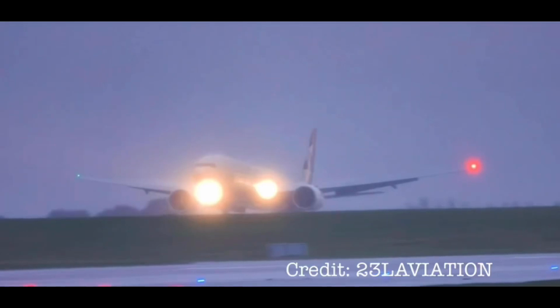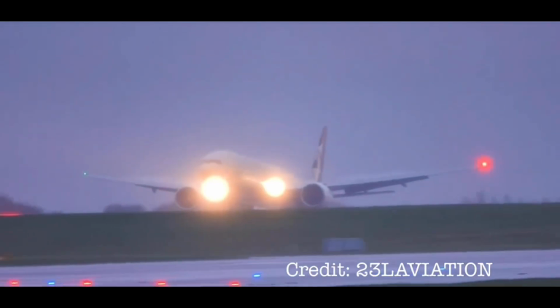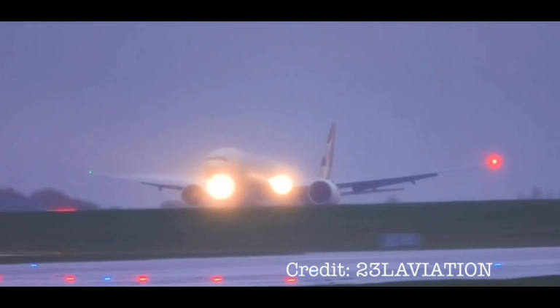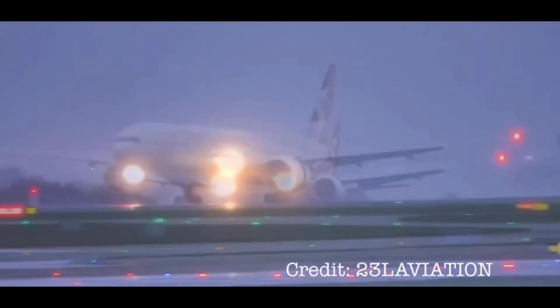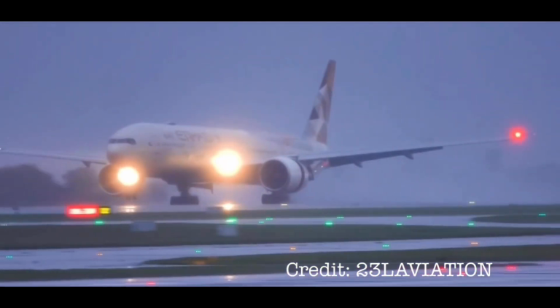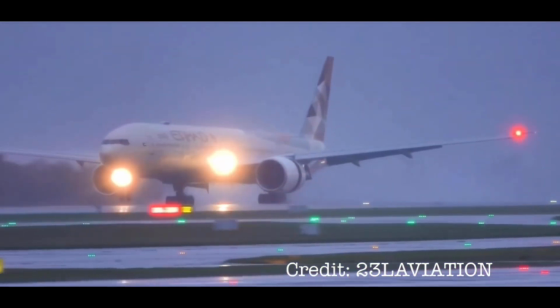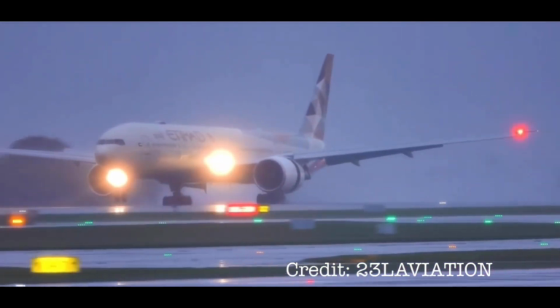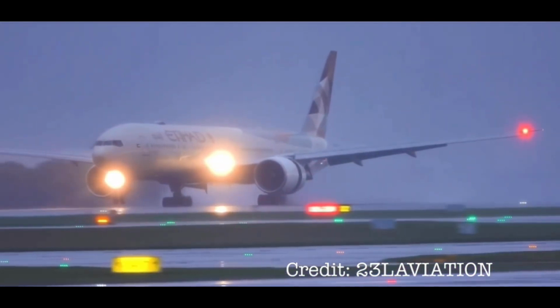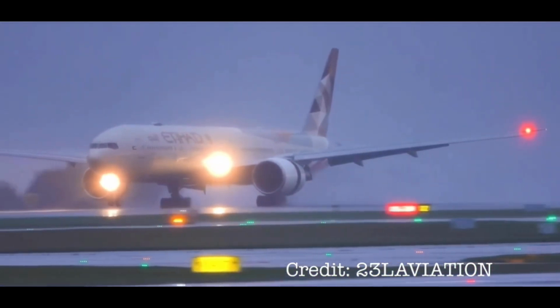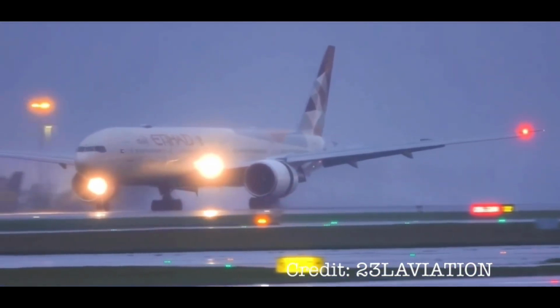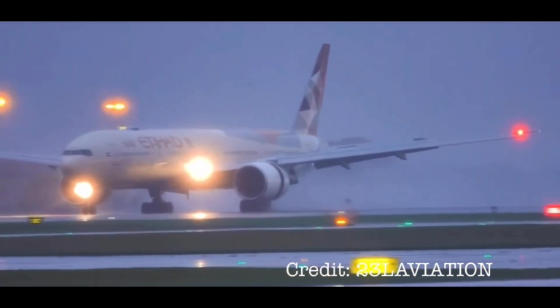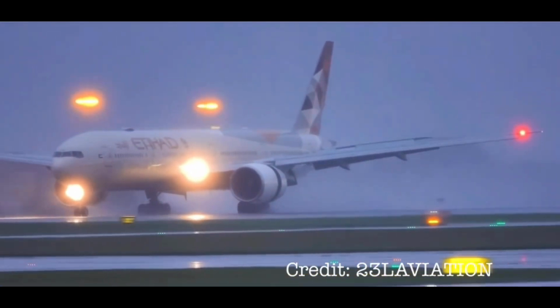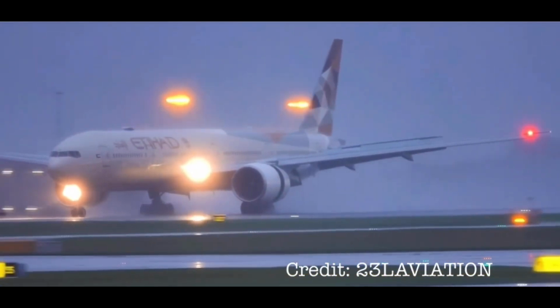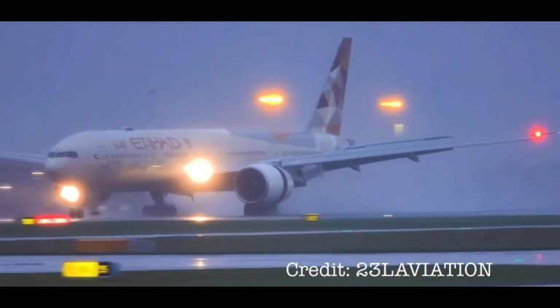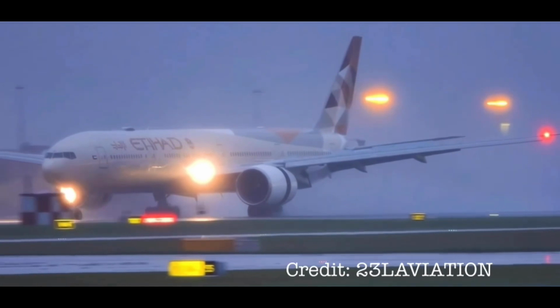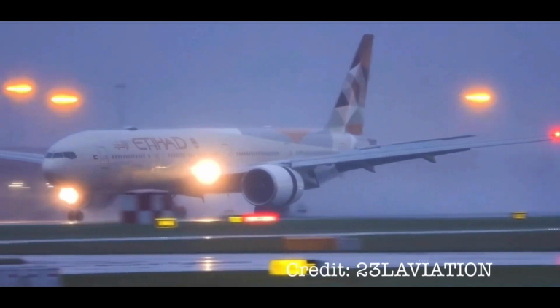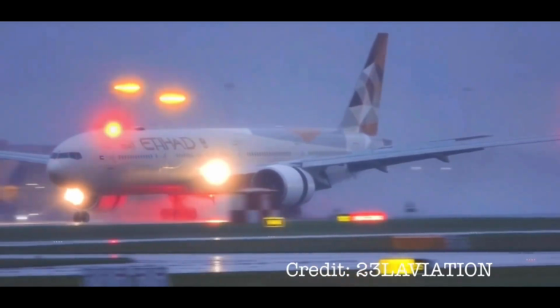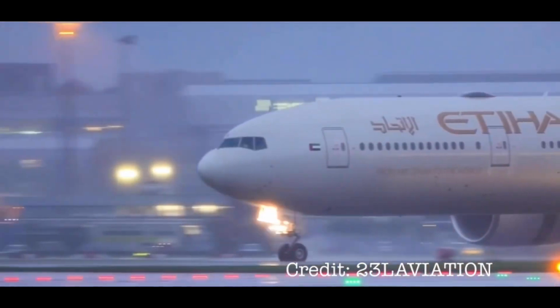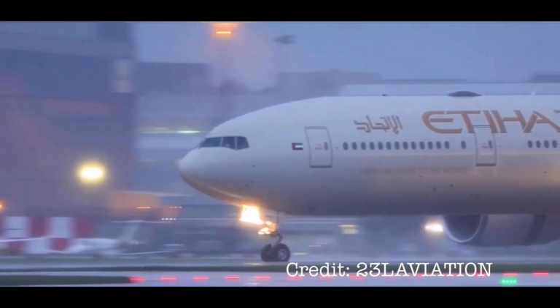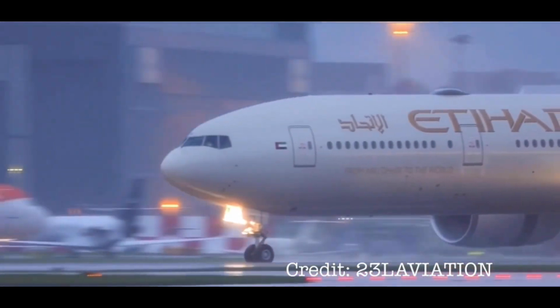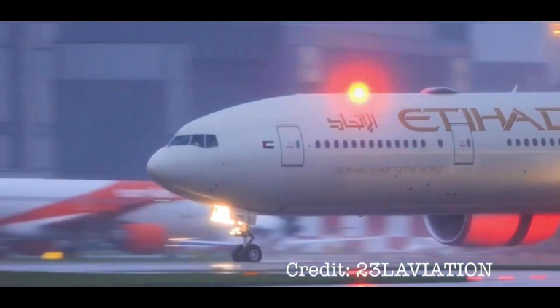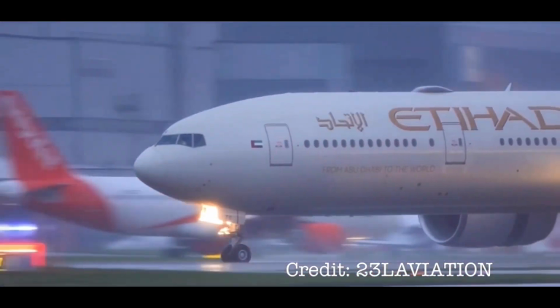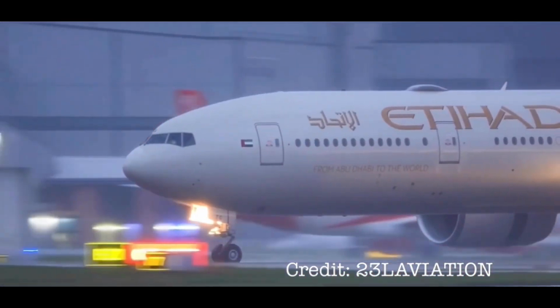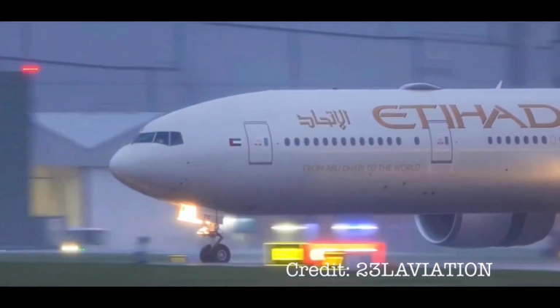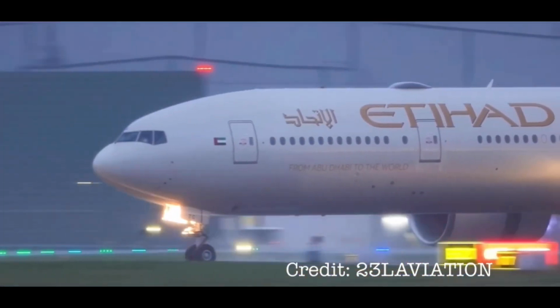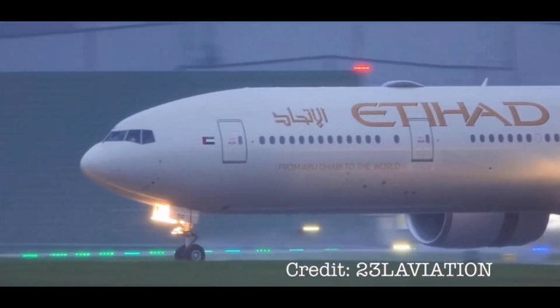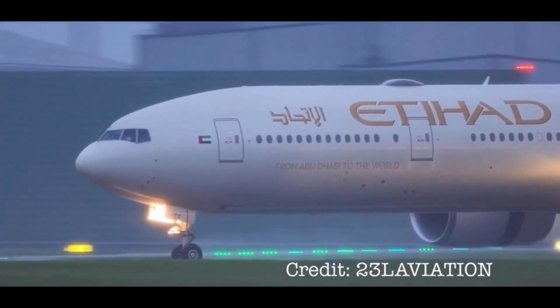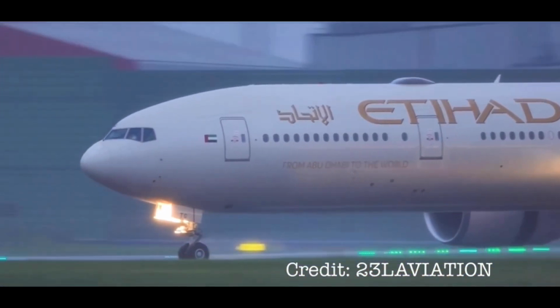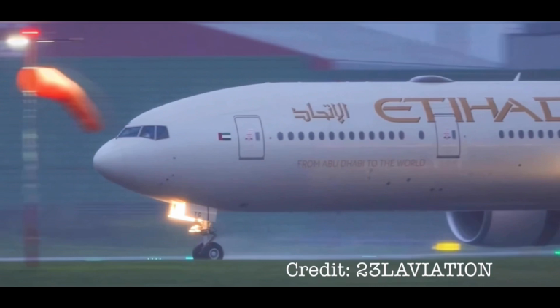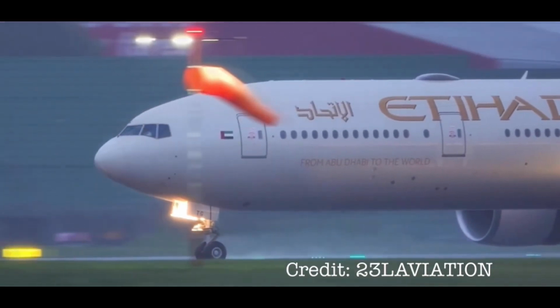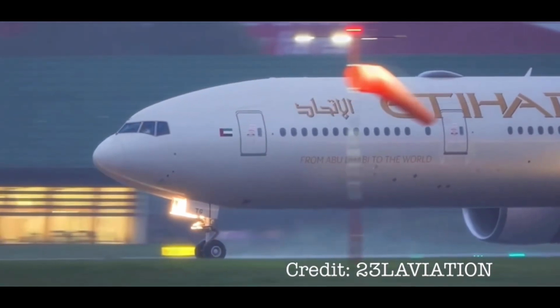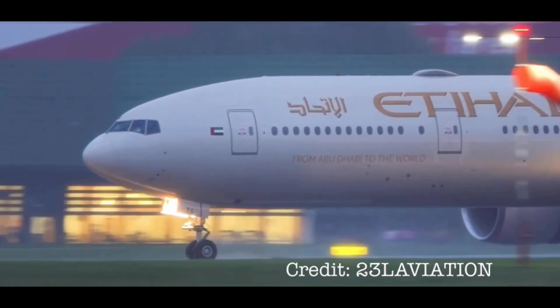Hey guys, Masi Aviation here. Today I'm going to be collabing with VJ Art and we're both going to draw an Etihad Boeing 777. I hope you guys enjoy today's video.